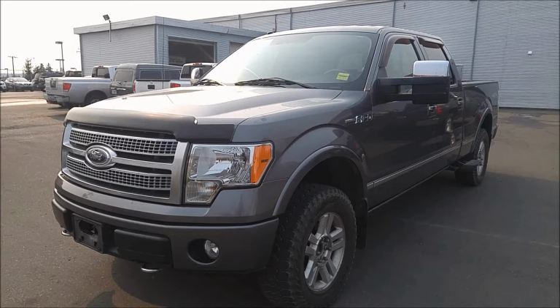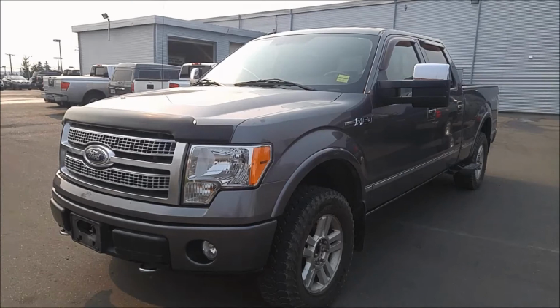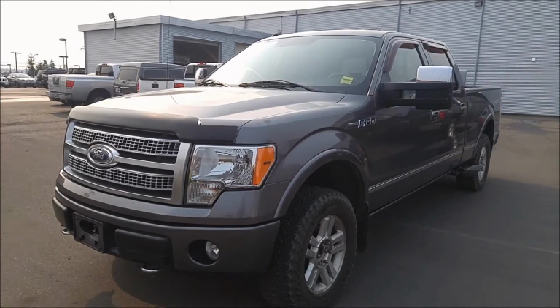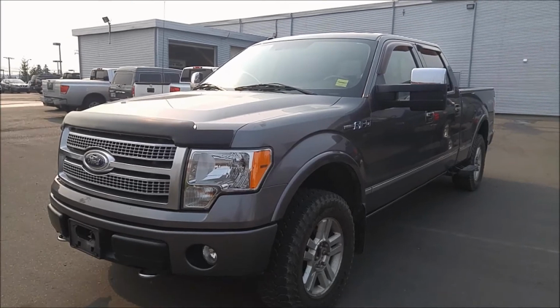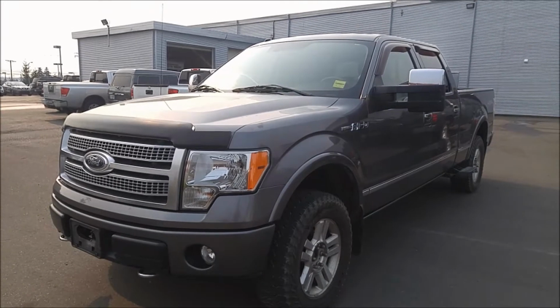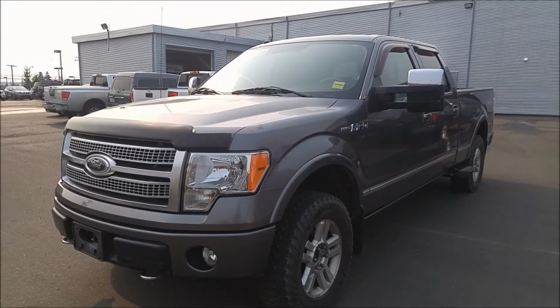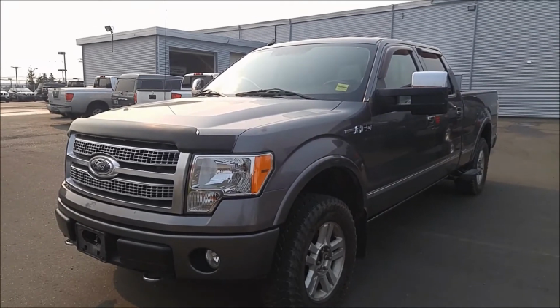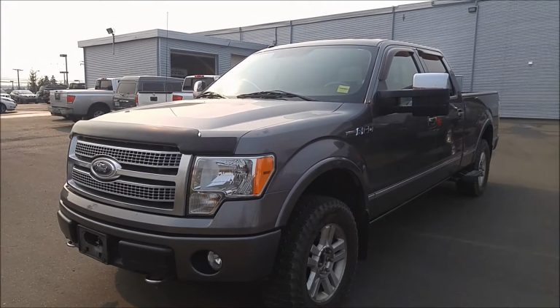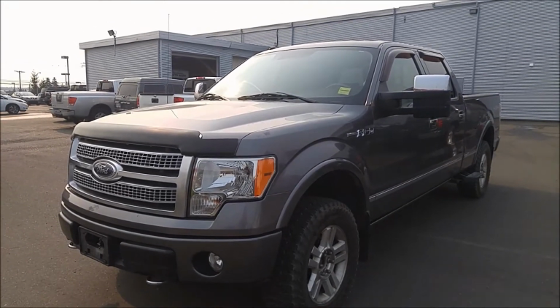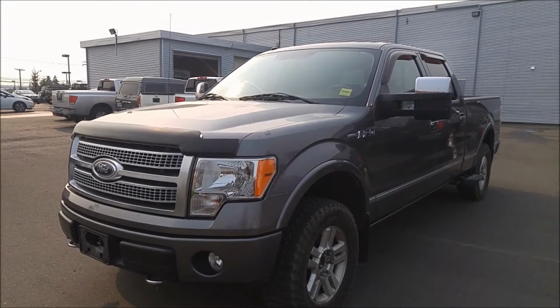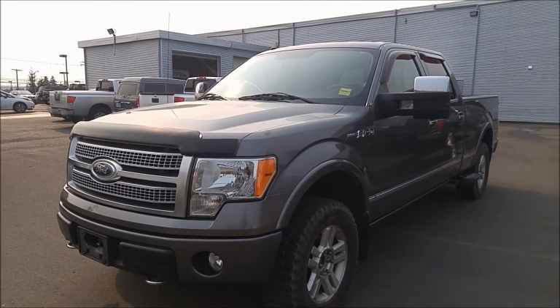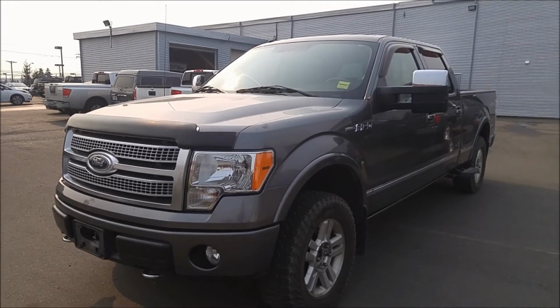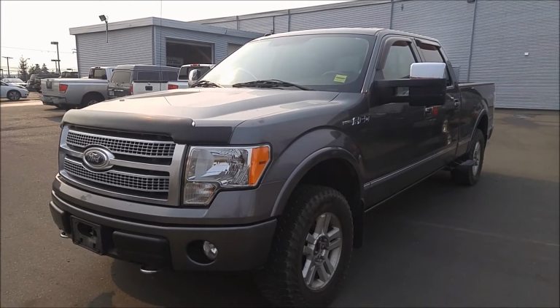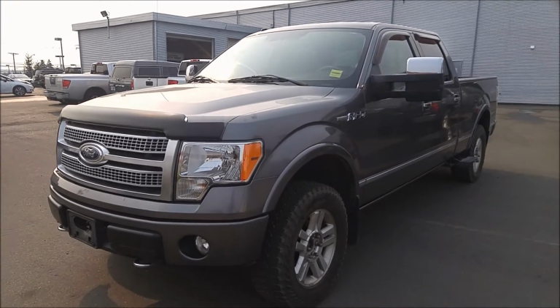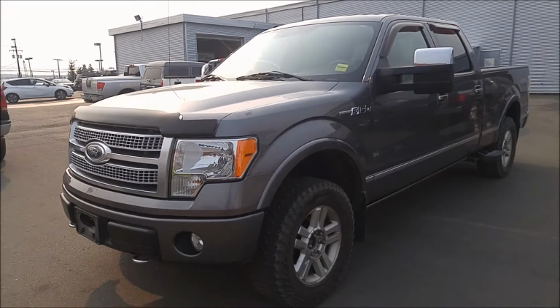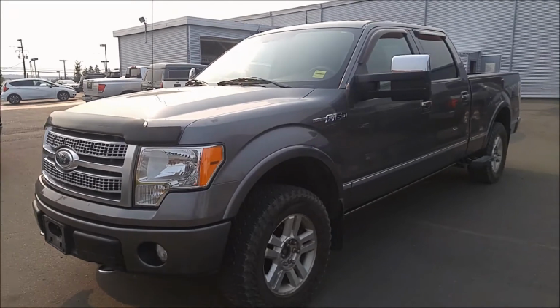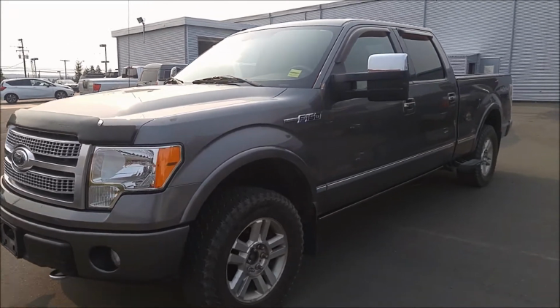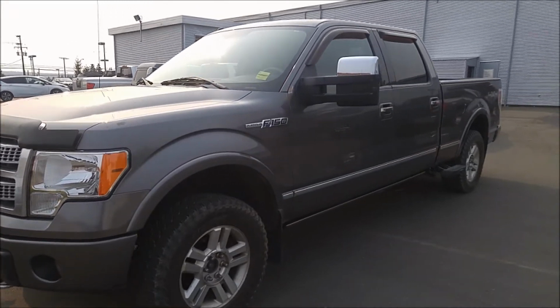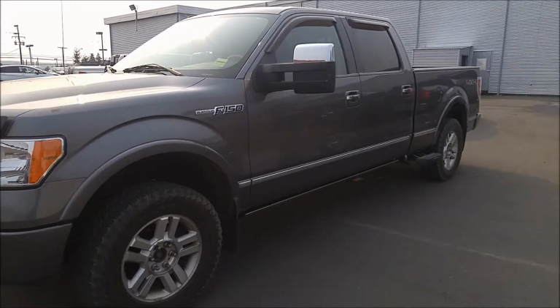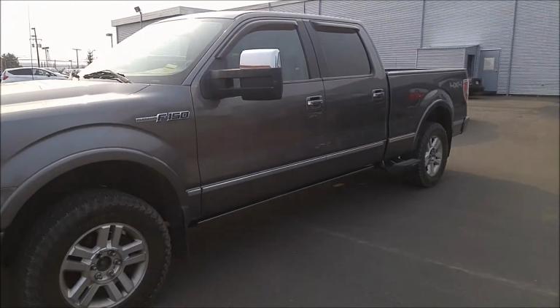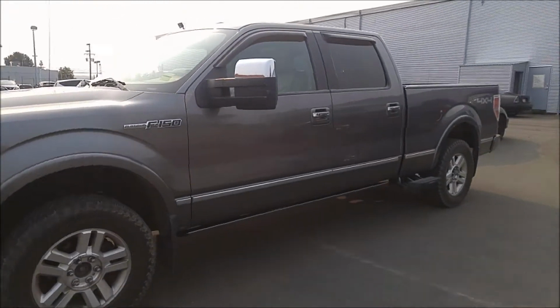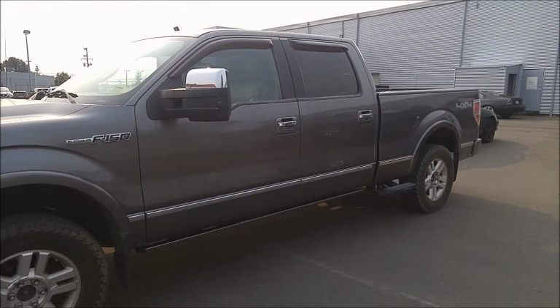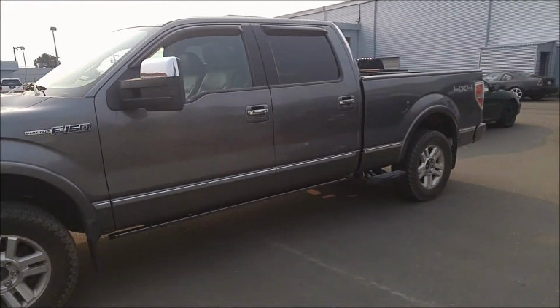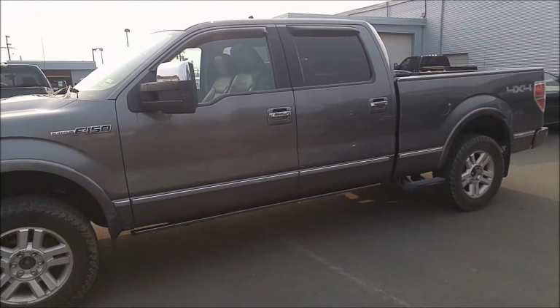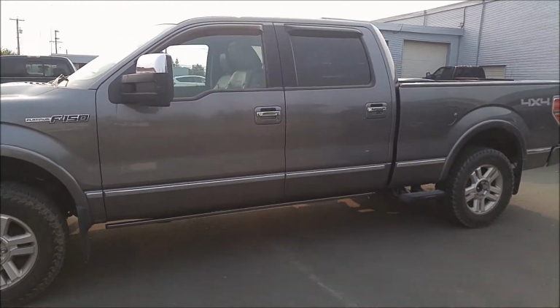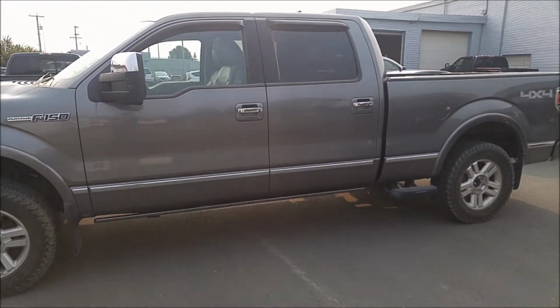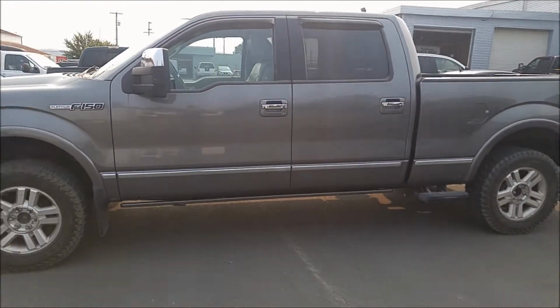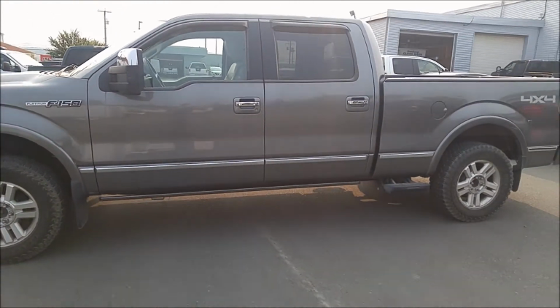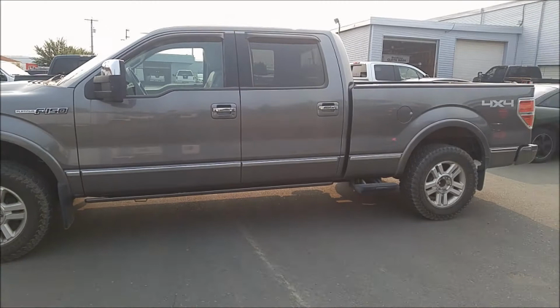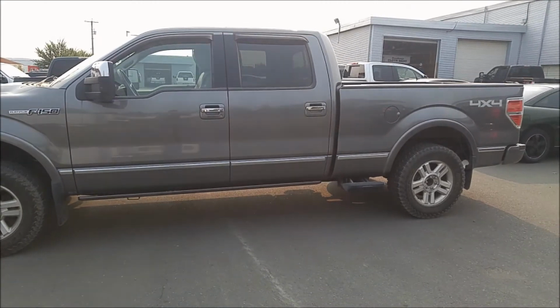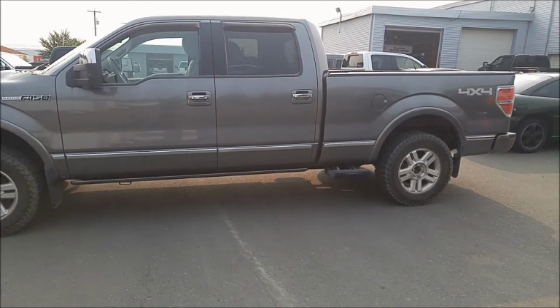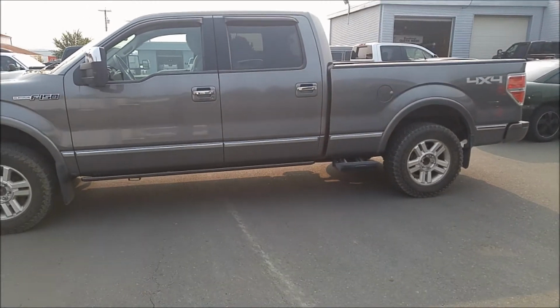Hey, this is Justin from Nissan. I want to make you a good walk around video on this 2009 Platinum F-150 that we have on the lot here. This F-150 is in the SuperCrew with that standard size box there.